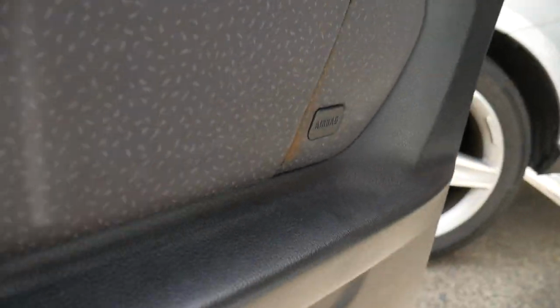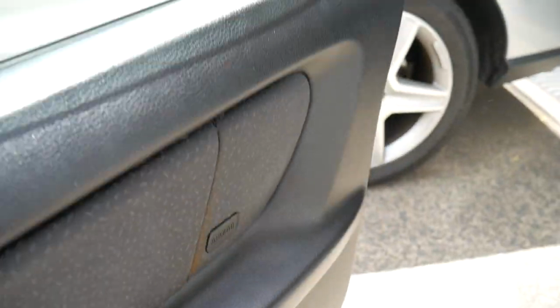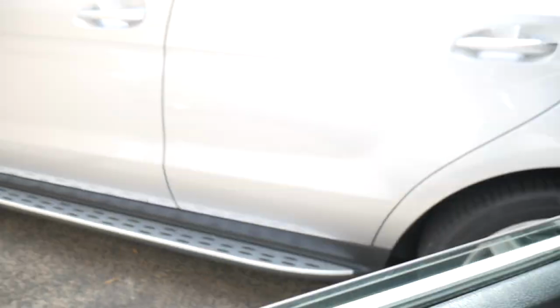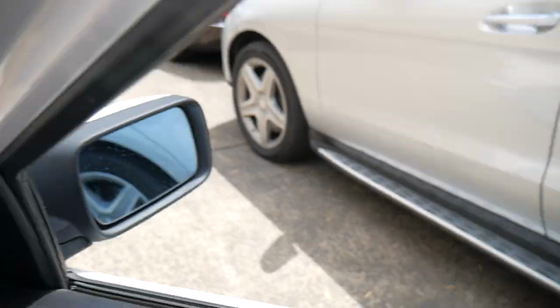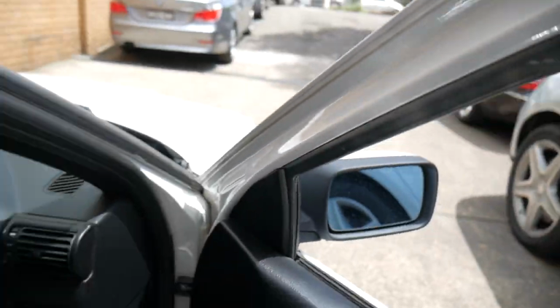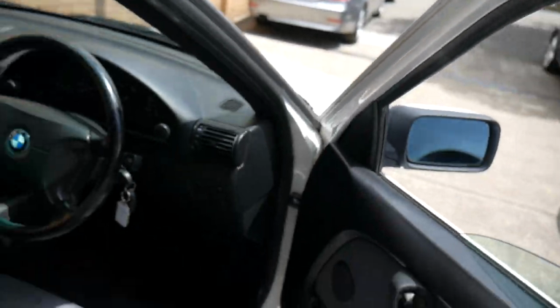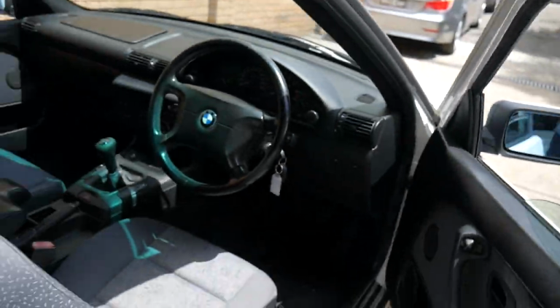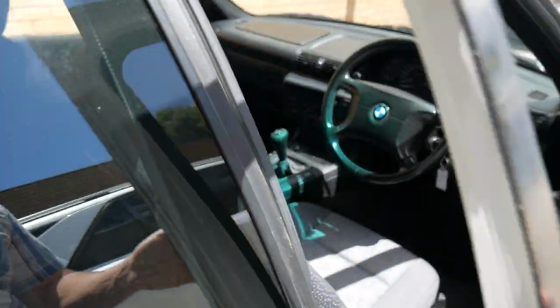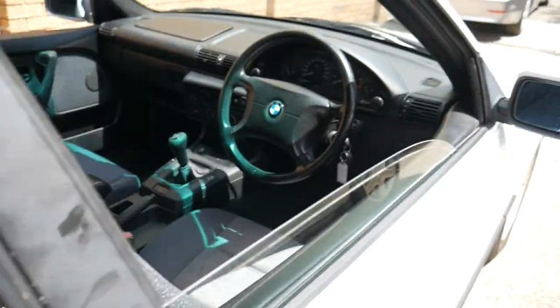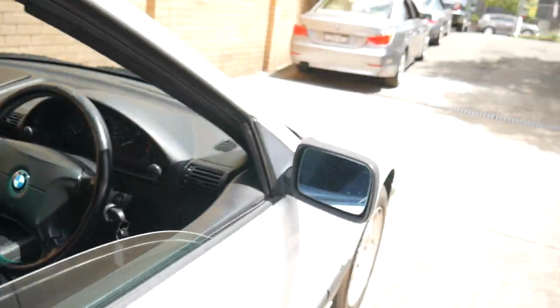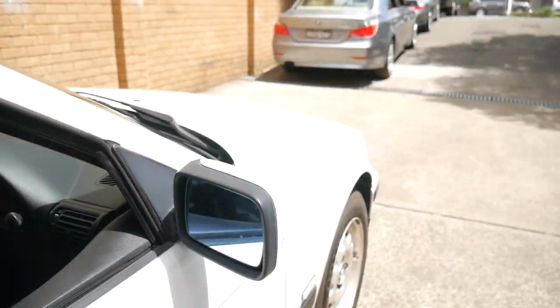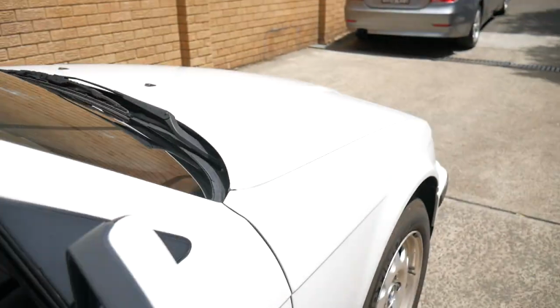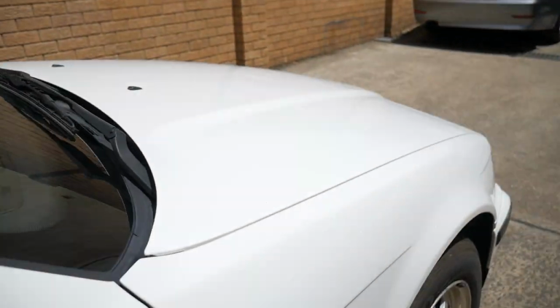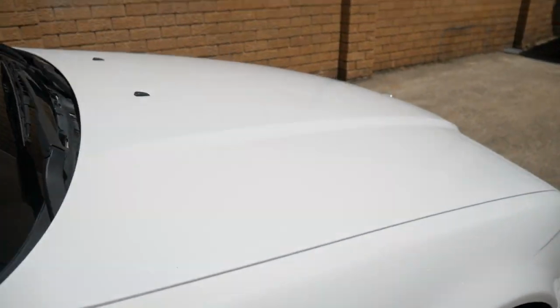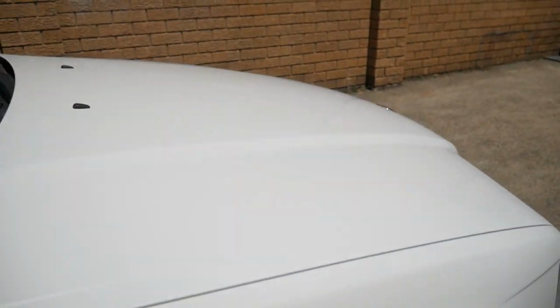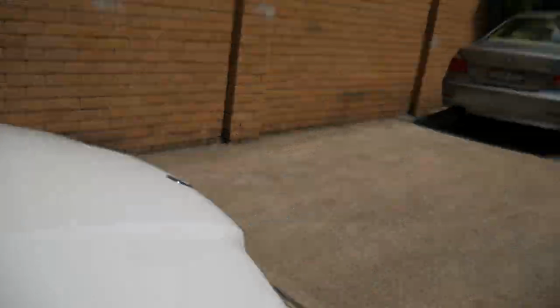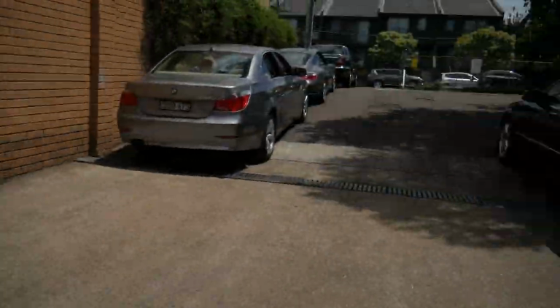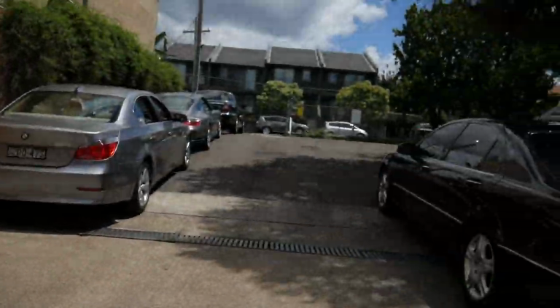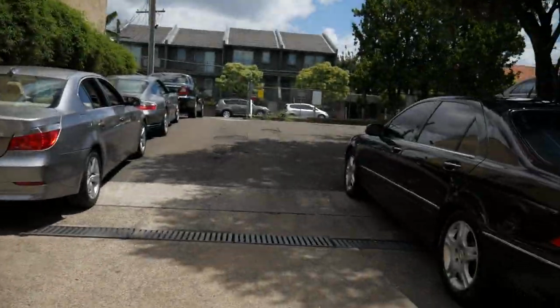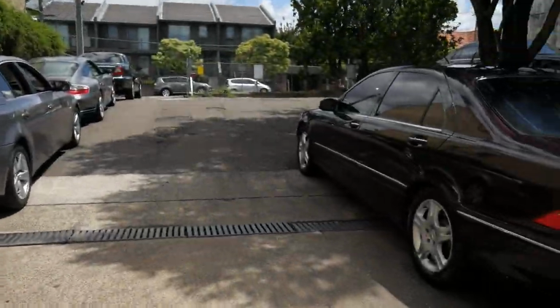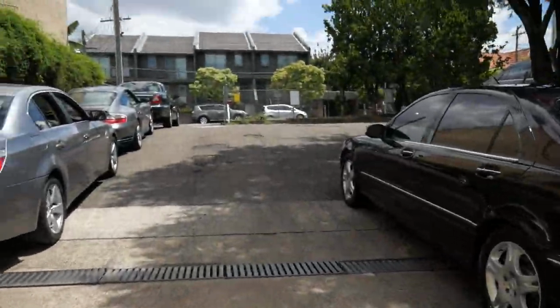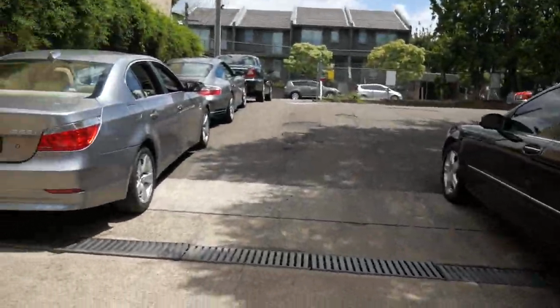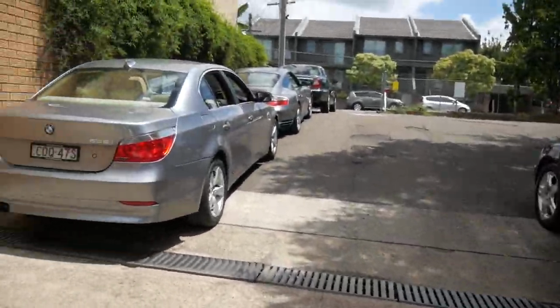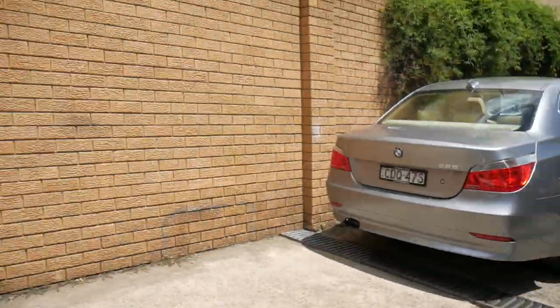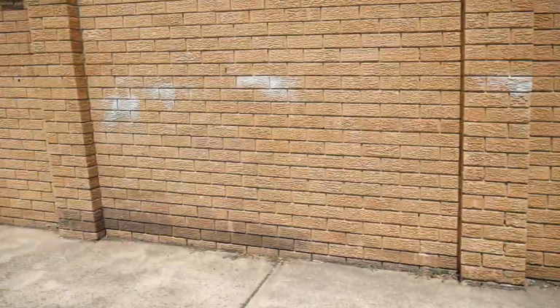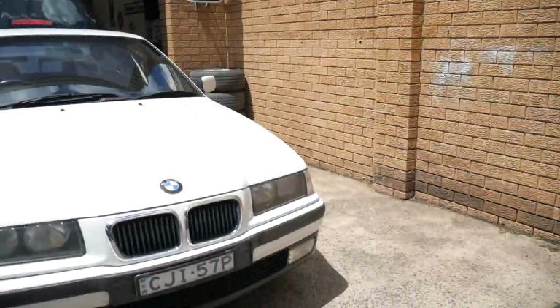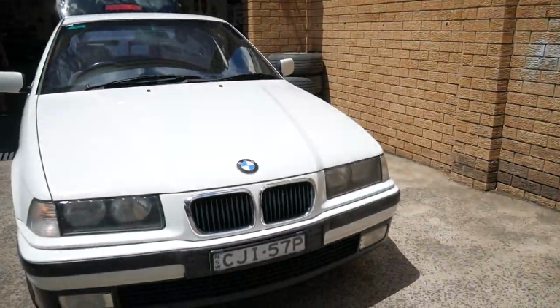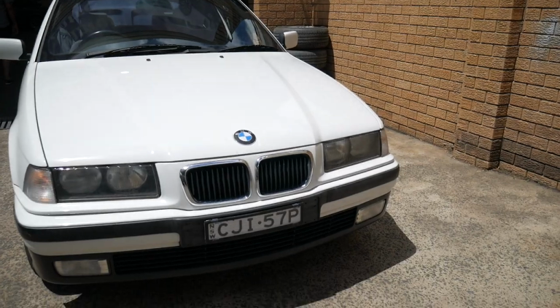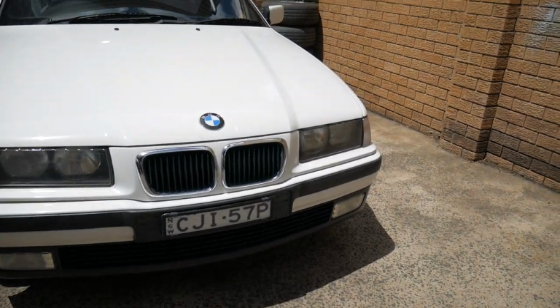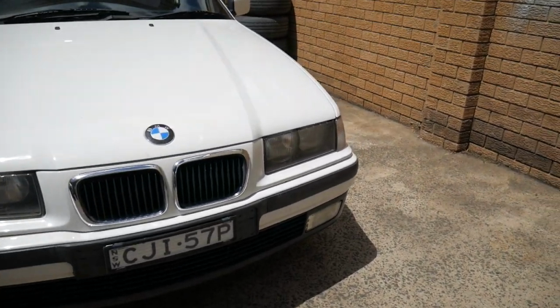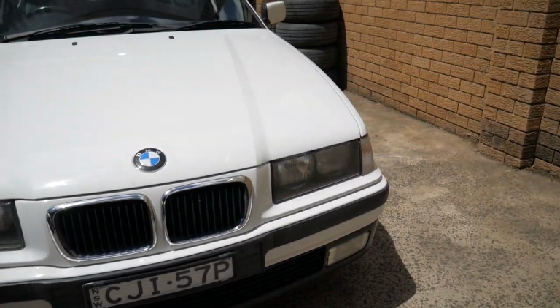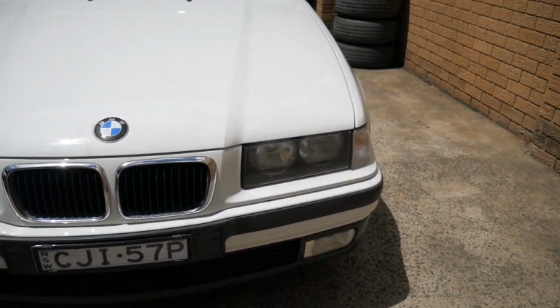It's got registration in New South Wales until May this year and the bodywork is beautiful. Give us a call and make an appointment for a test drive.